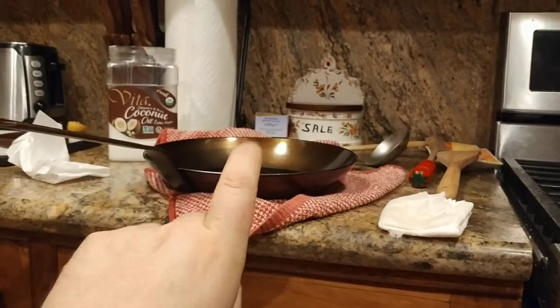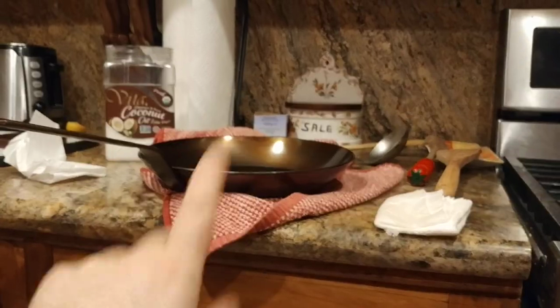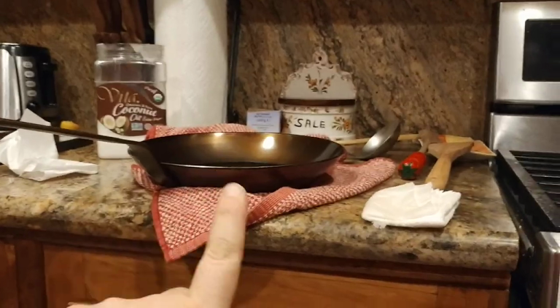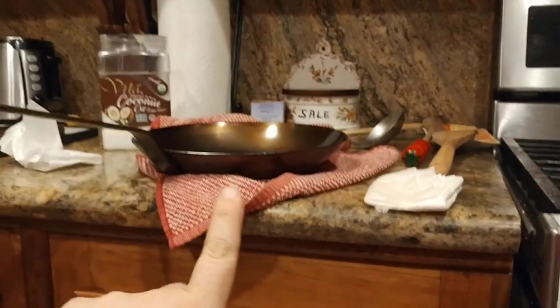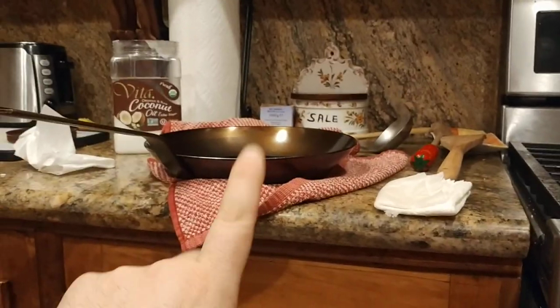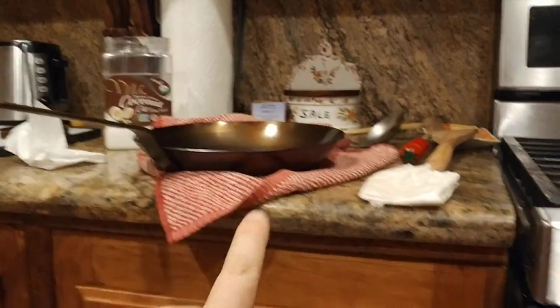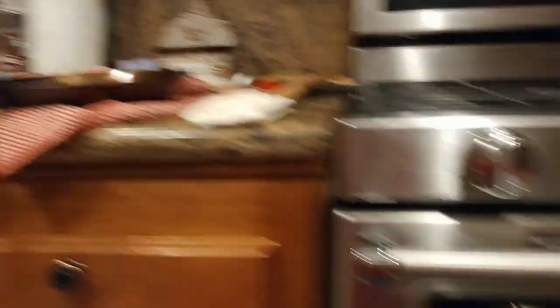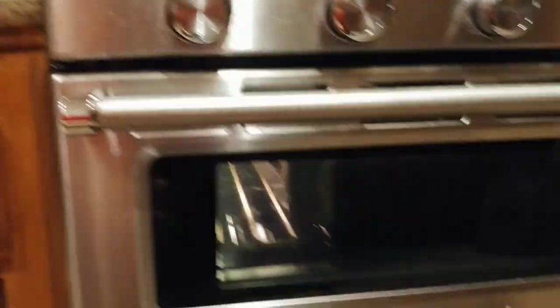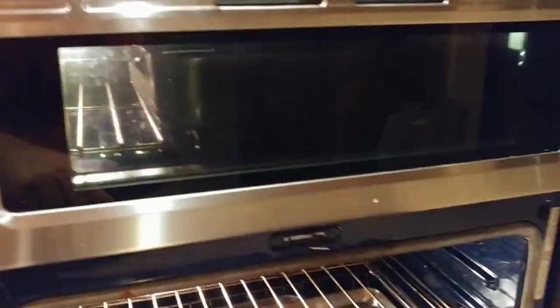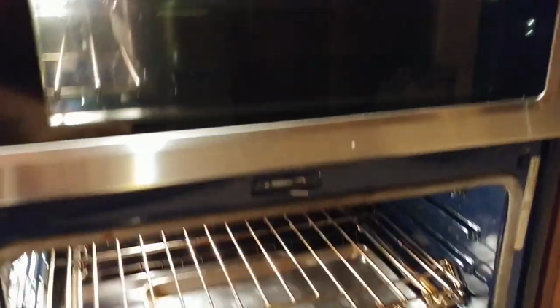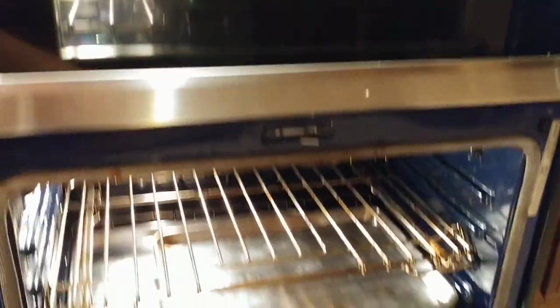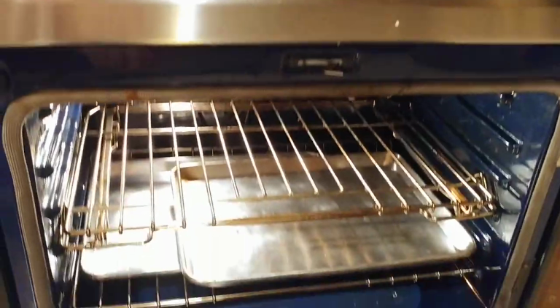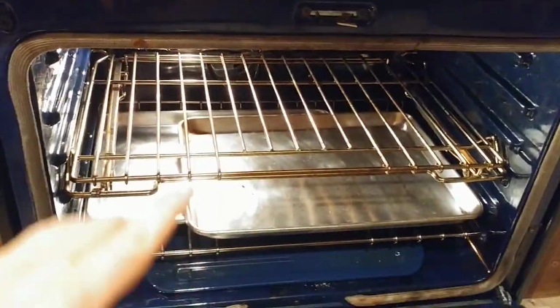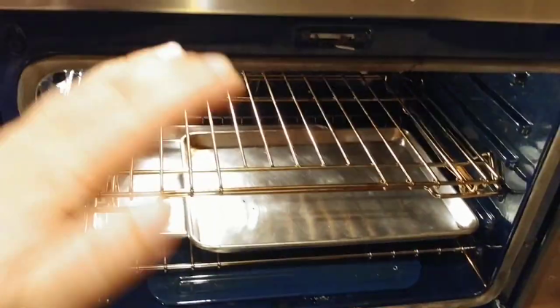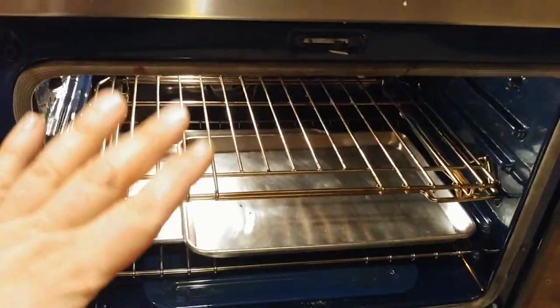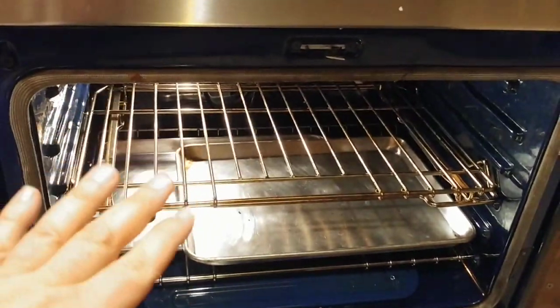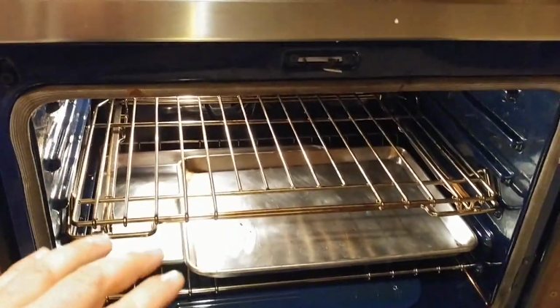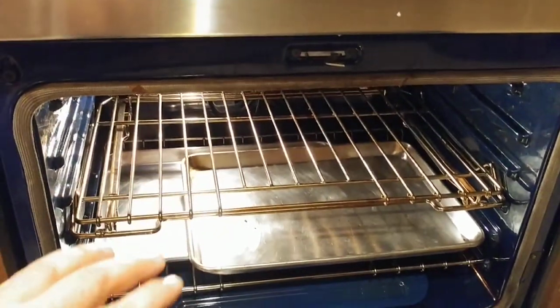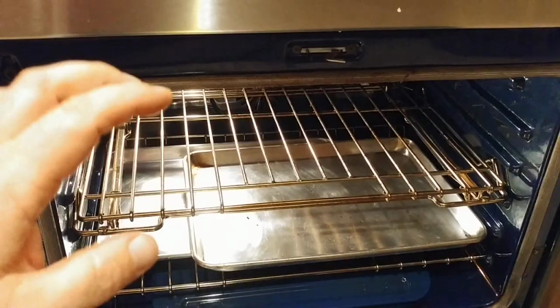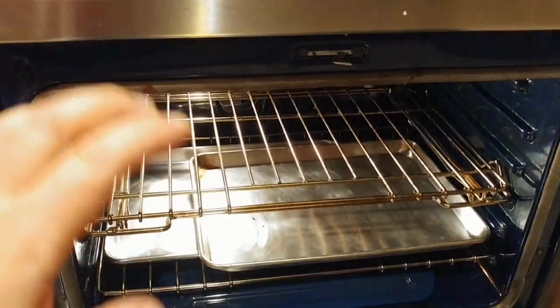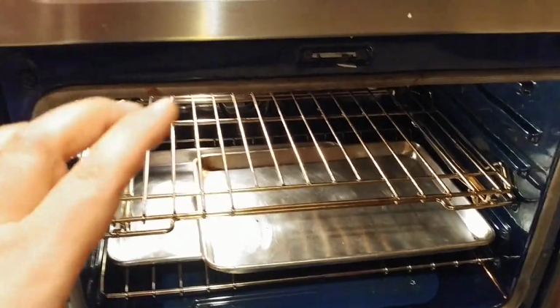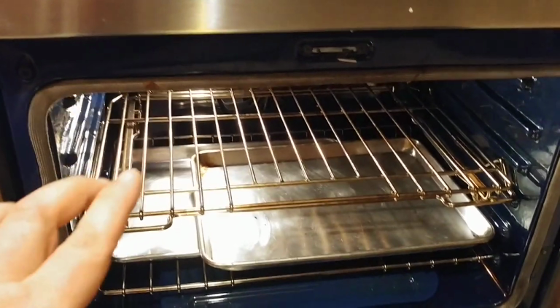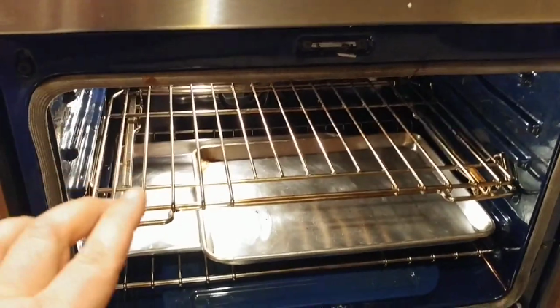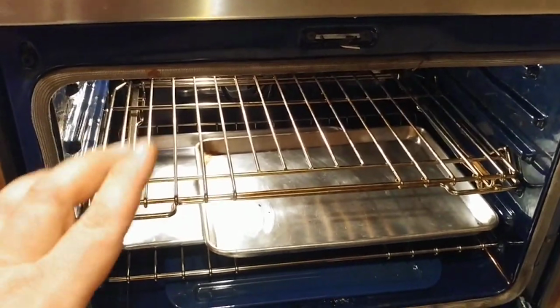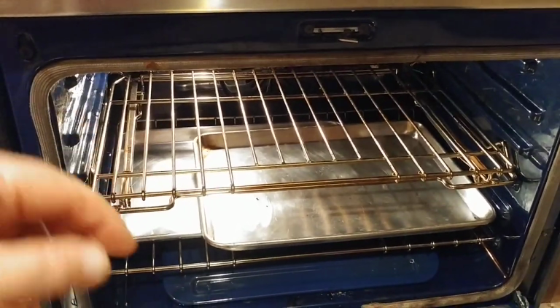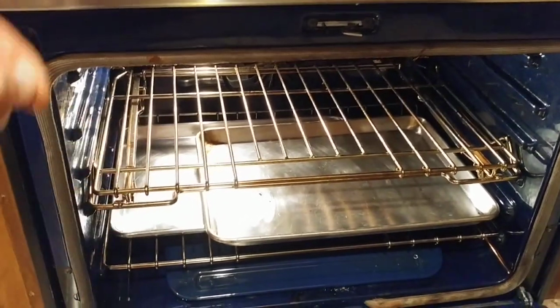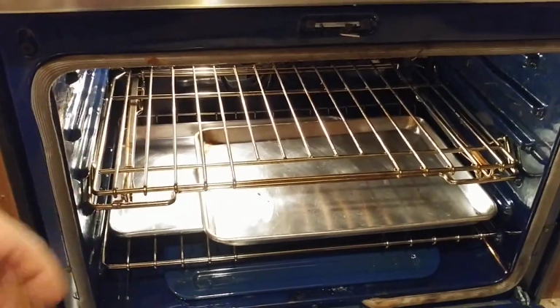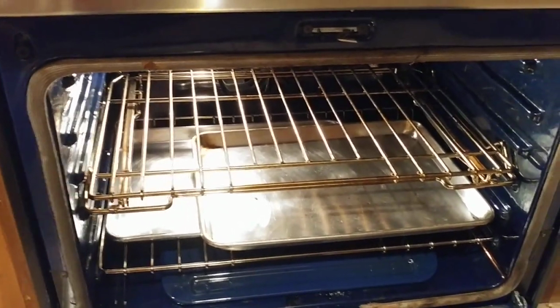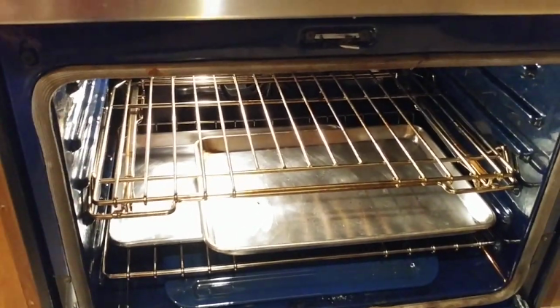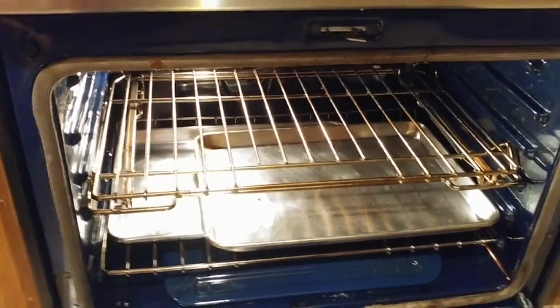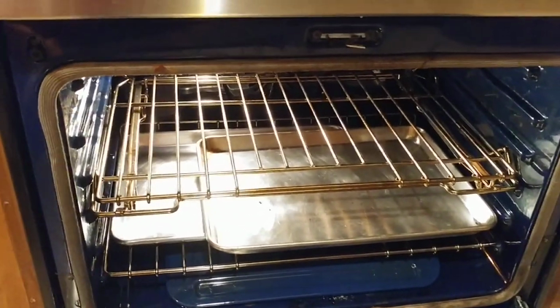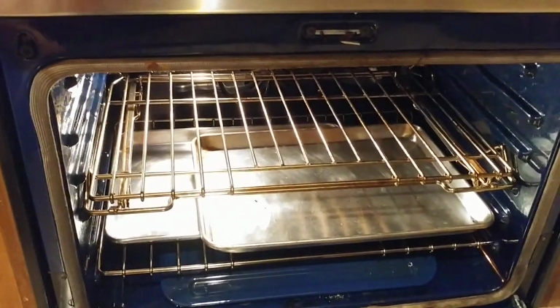If I wipe this off with a towel, it should not drip. And basically all that coconut oil is going to turn into a polymer and that's what's going to give me my nonstick coating.